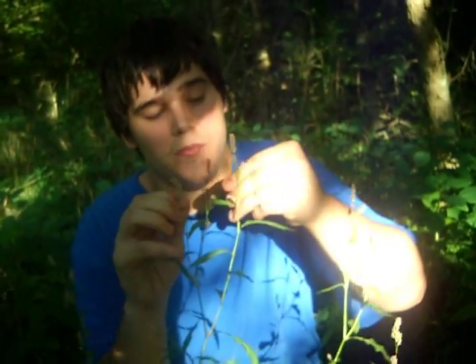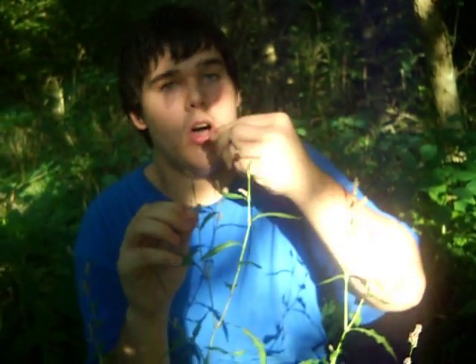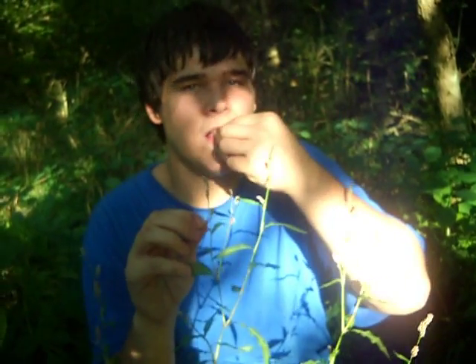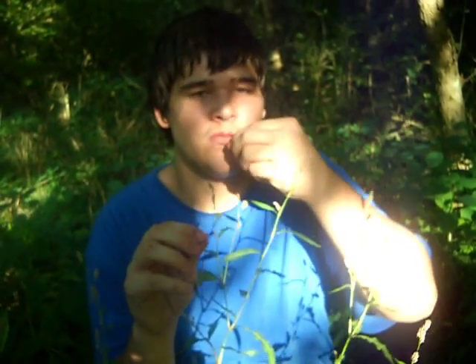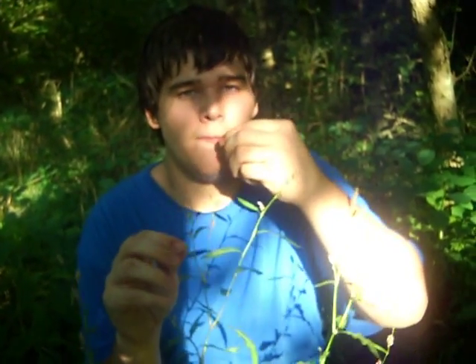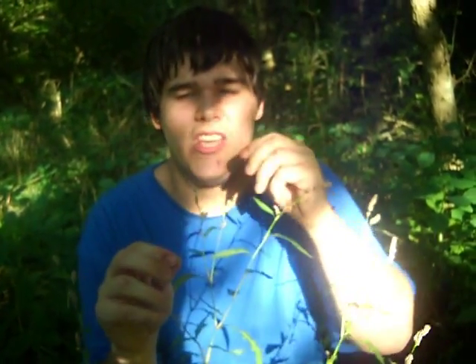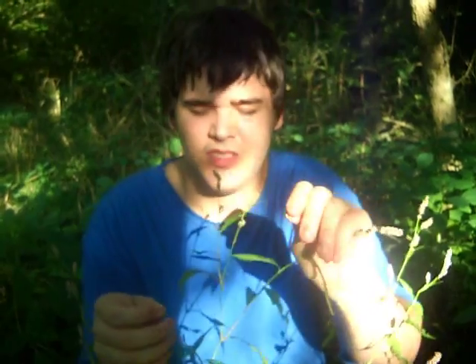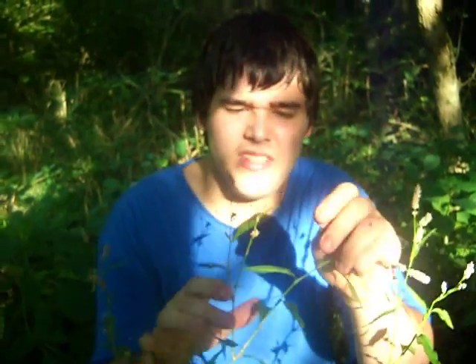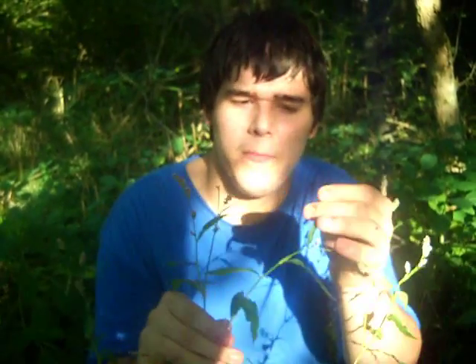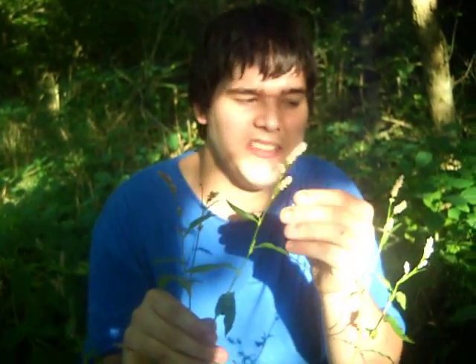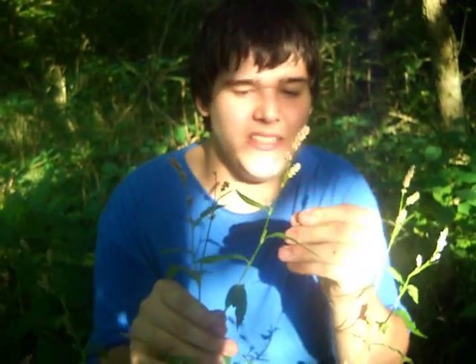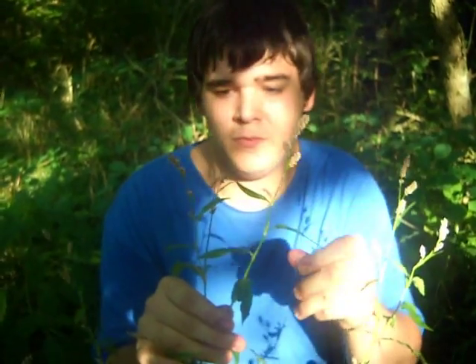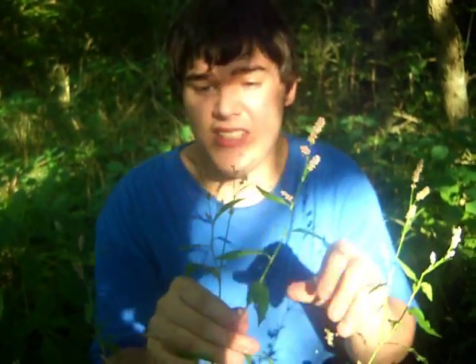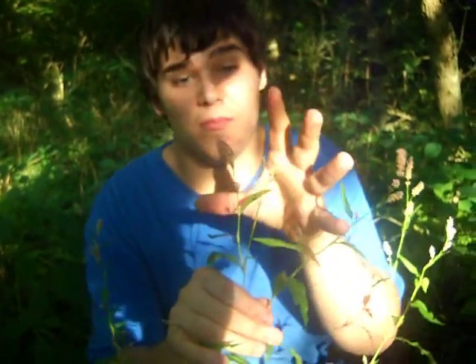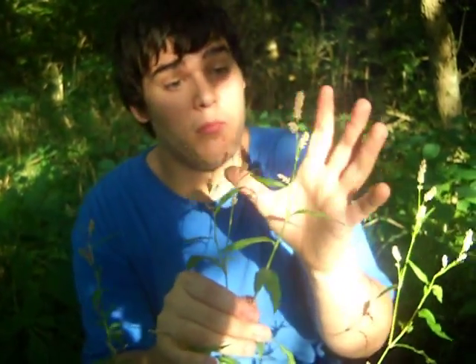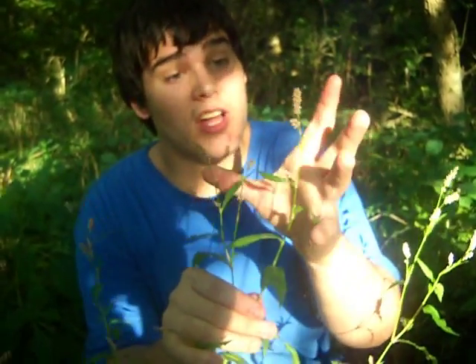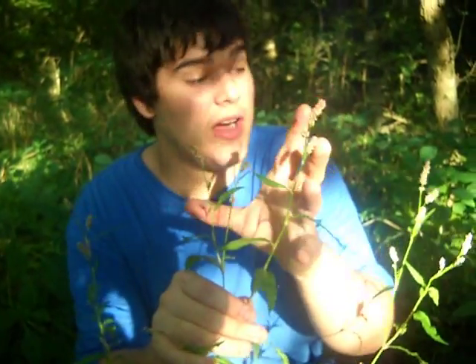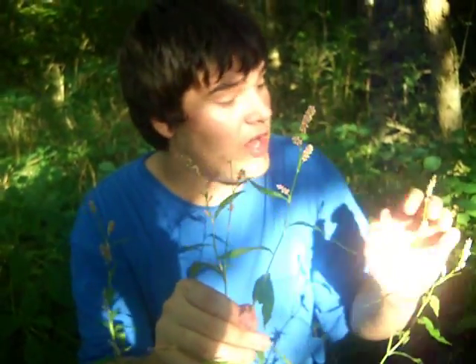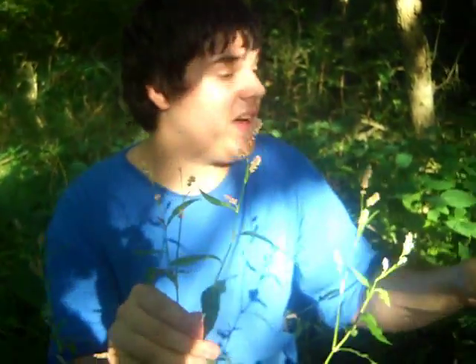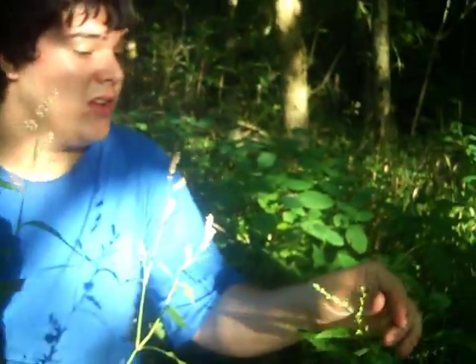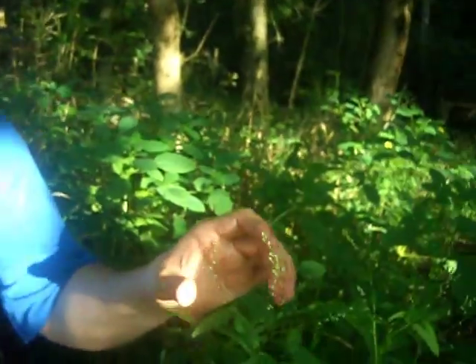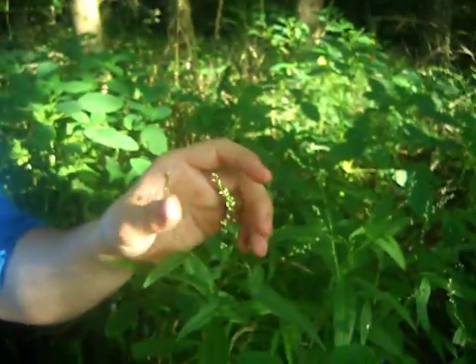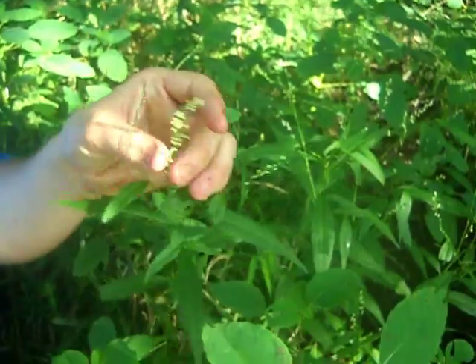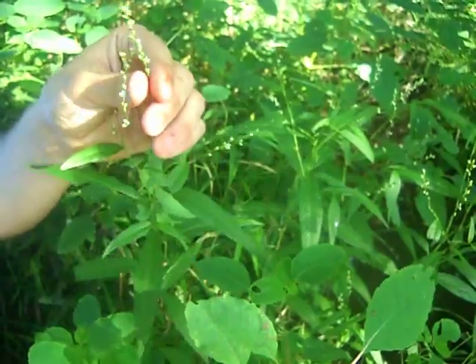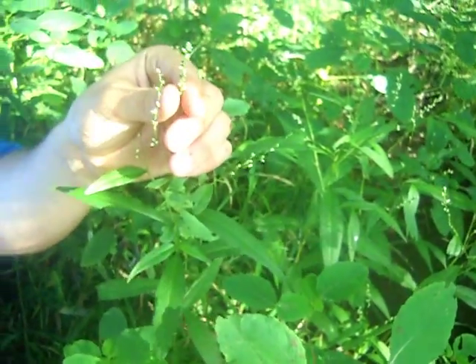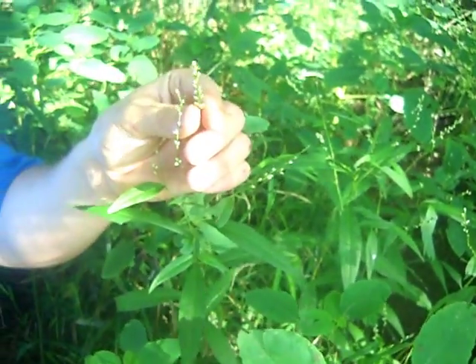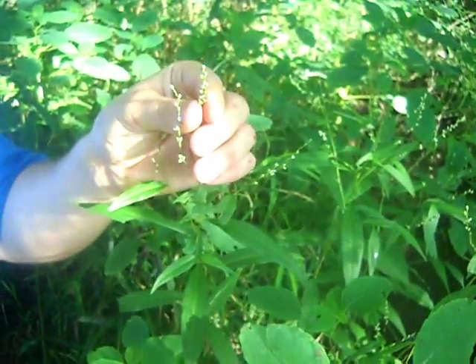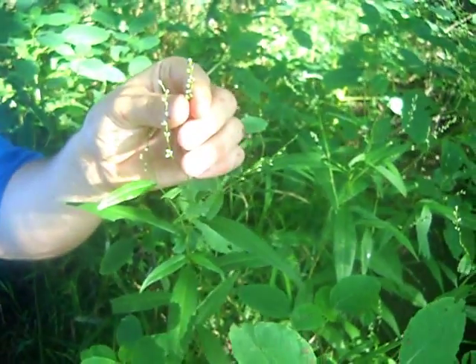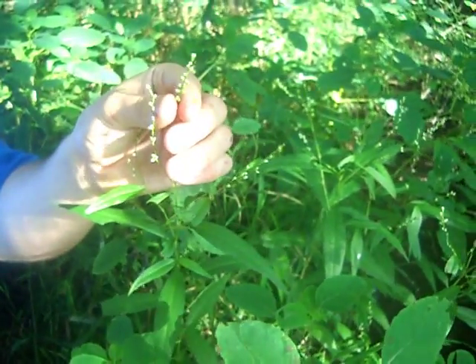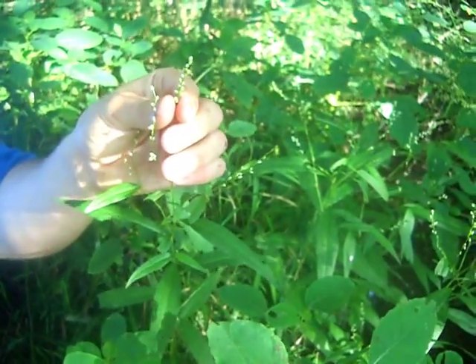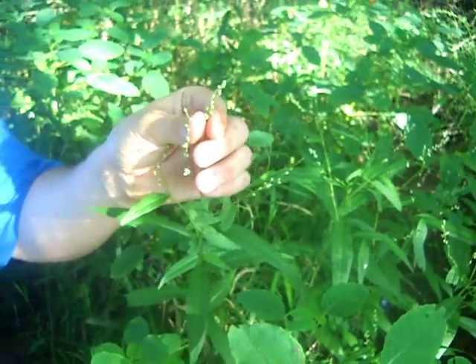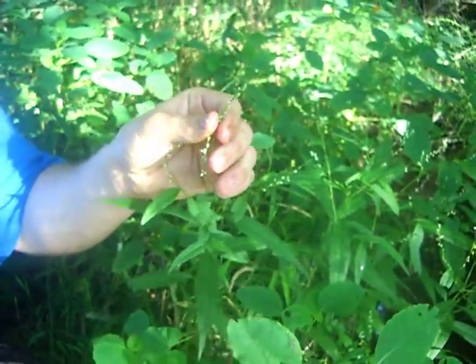You just pull them off, eat them — almost like pepper, kind of spicy. This is the more common variety, but we also found a white variety and these are downright hot. These are very, very spicy.